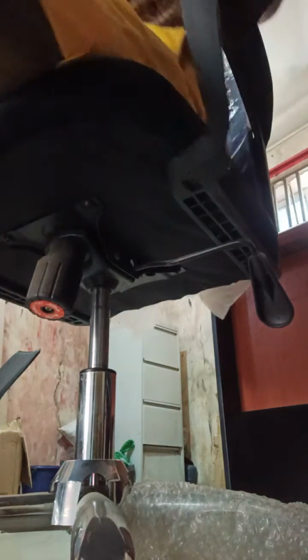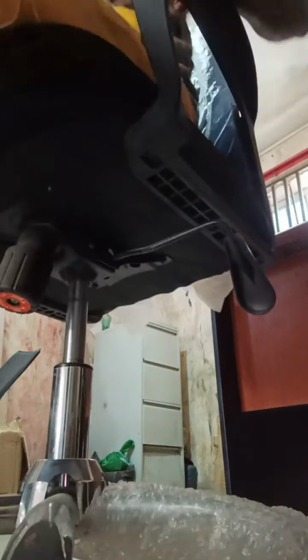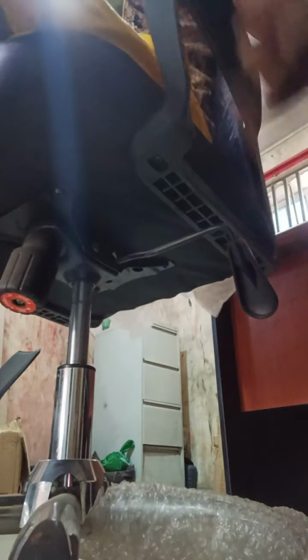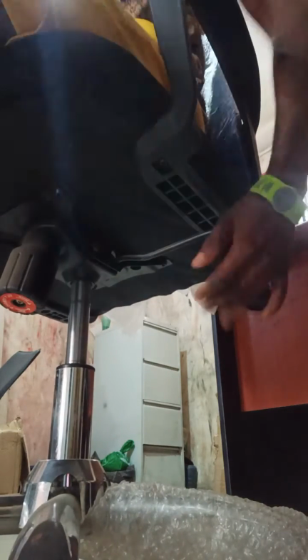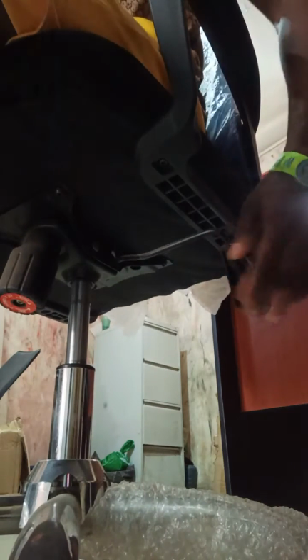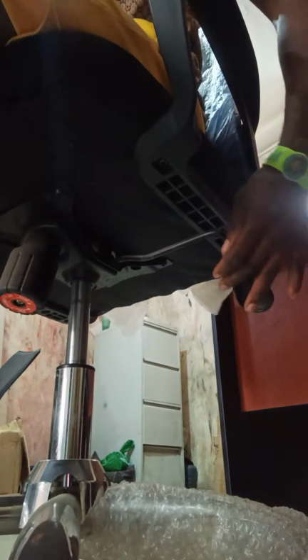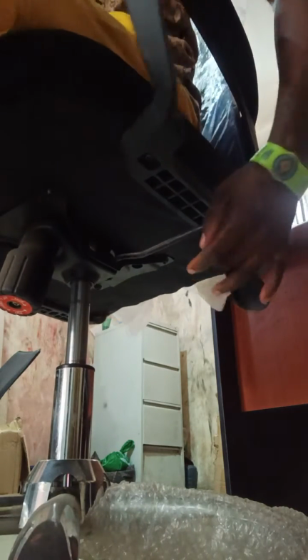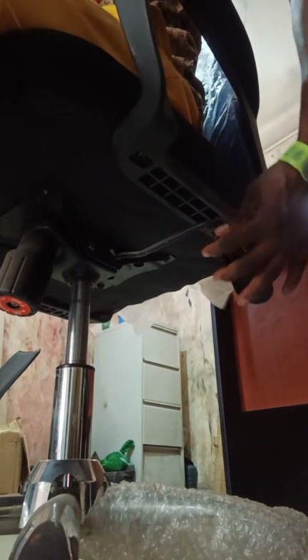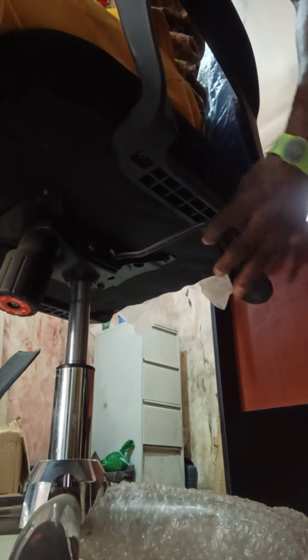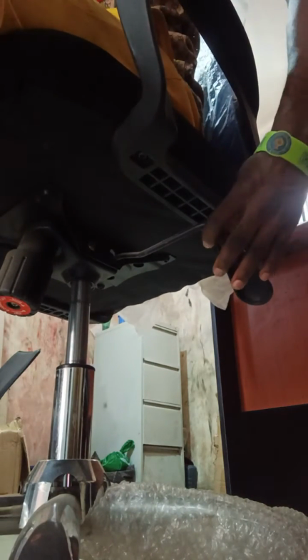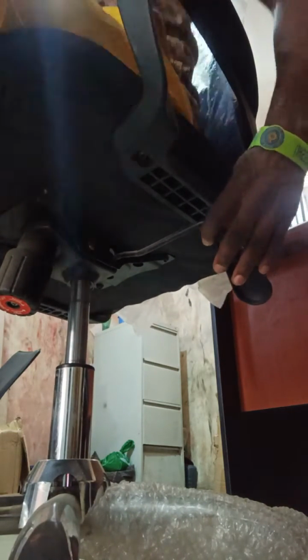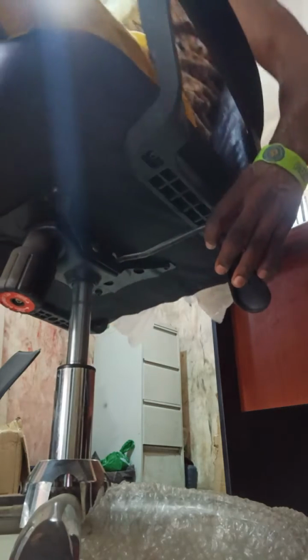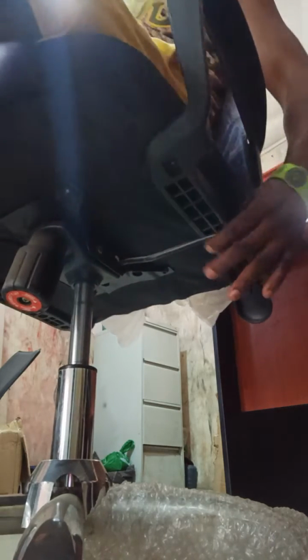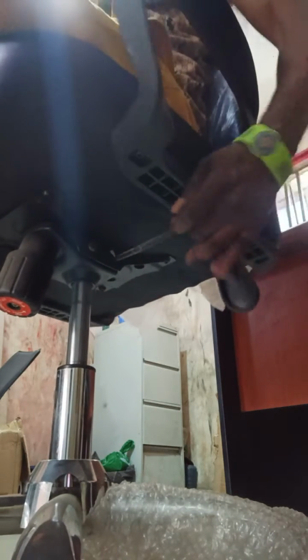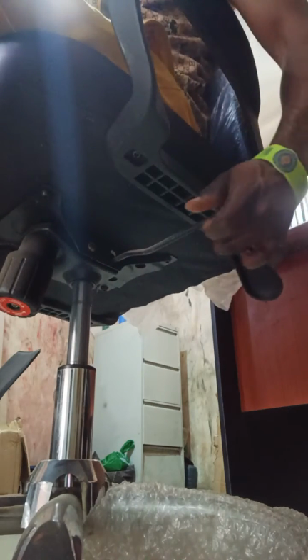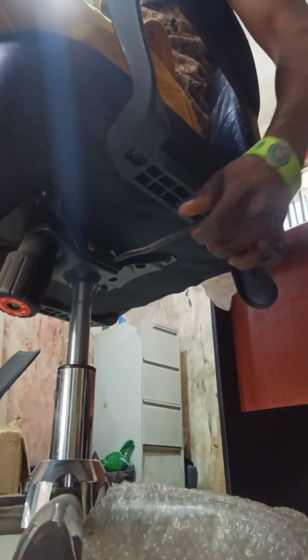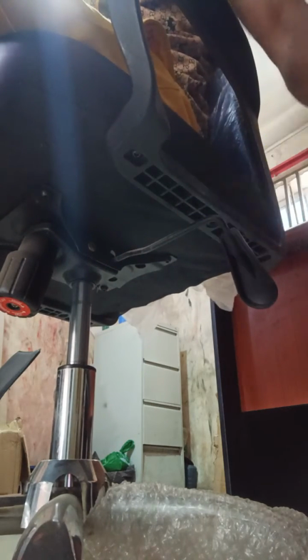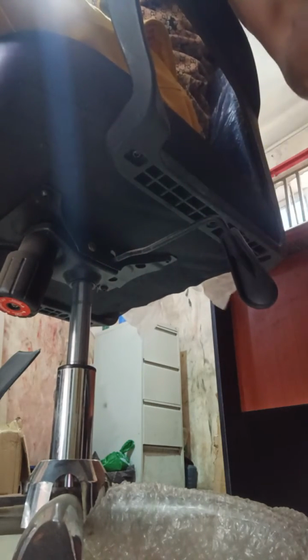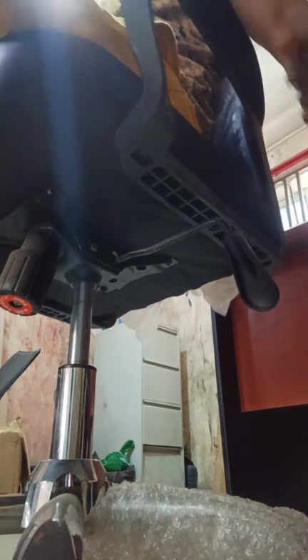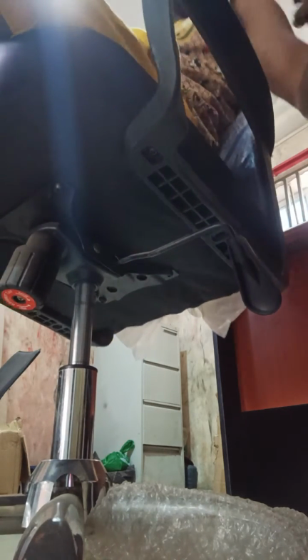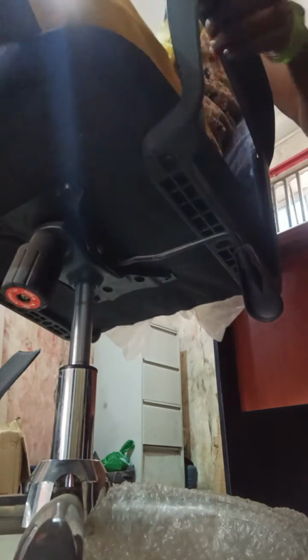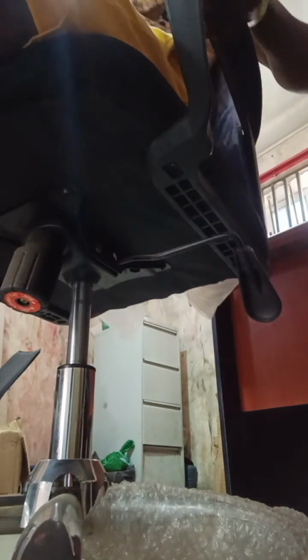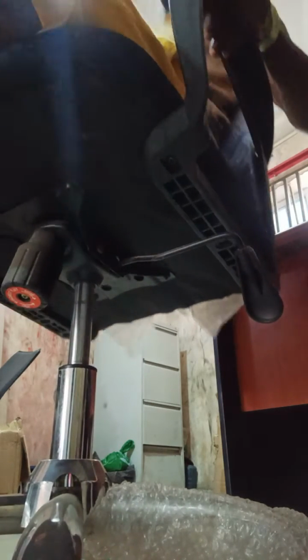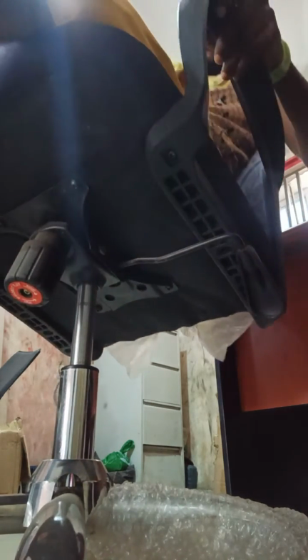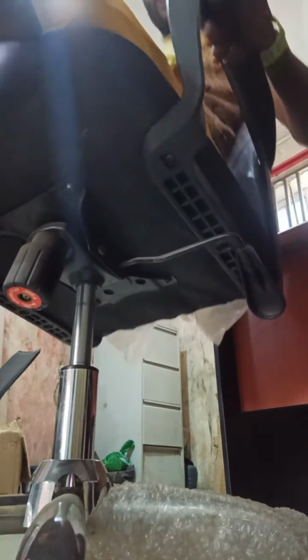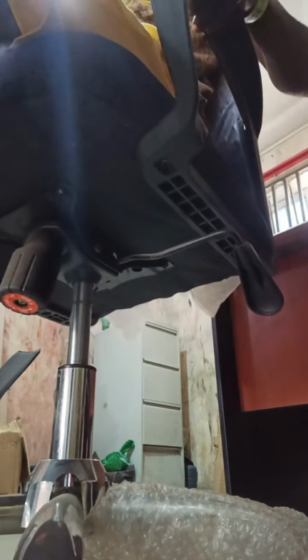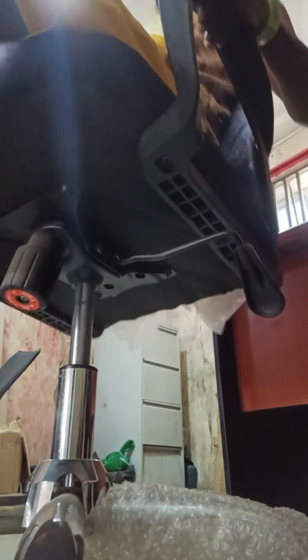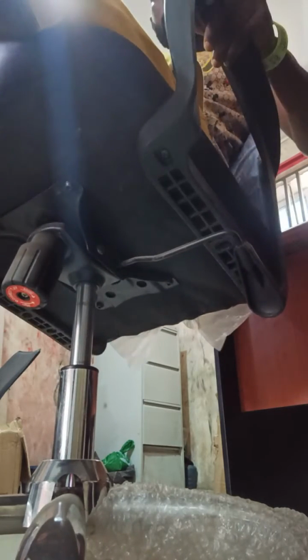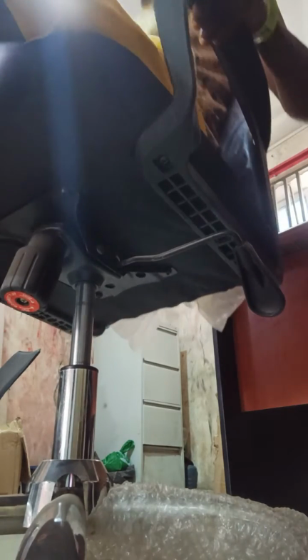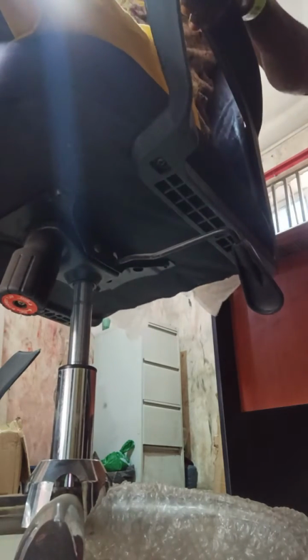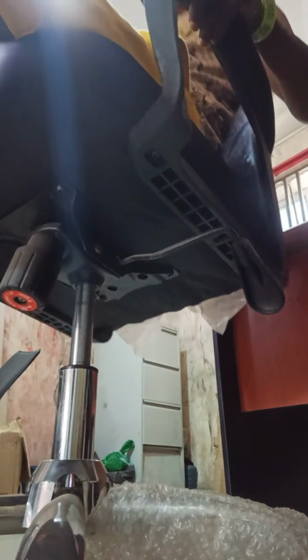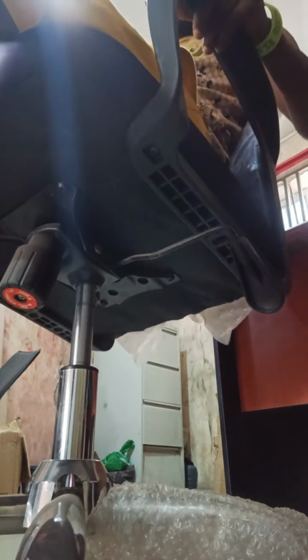Now let me show you this particular lever. If you want to recline, pull it out — draw it outside so that the chair back can be bouncing back.